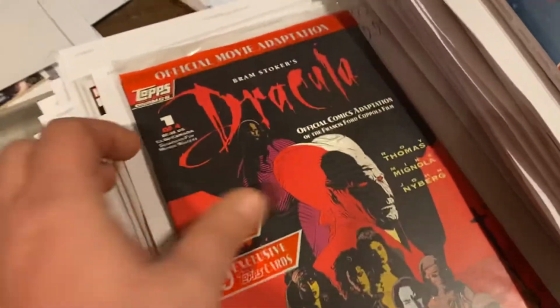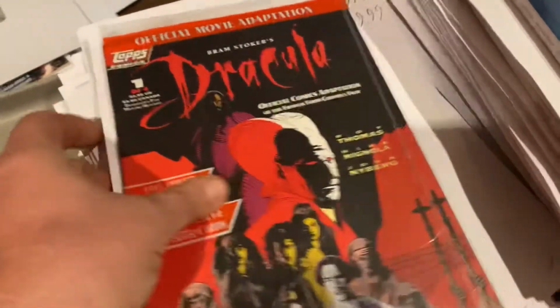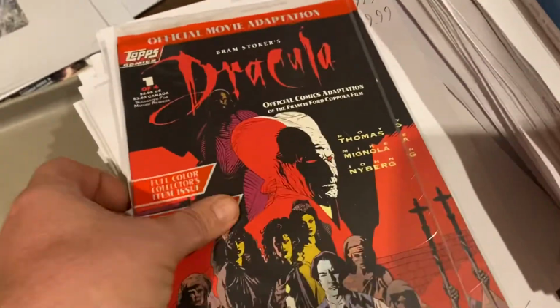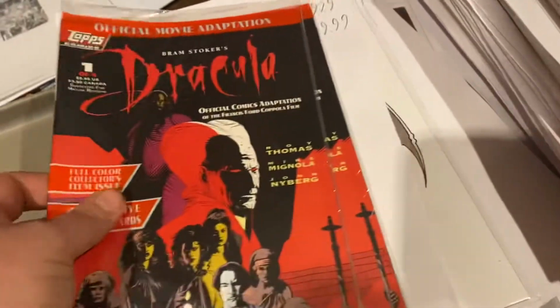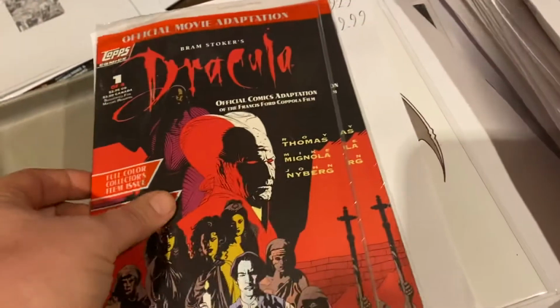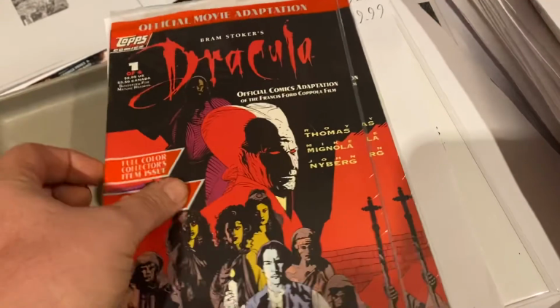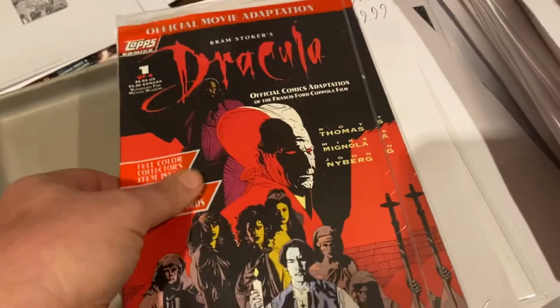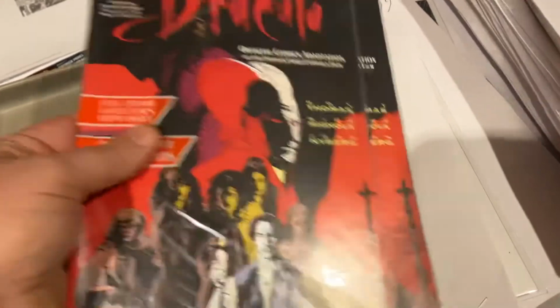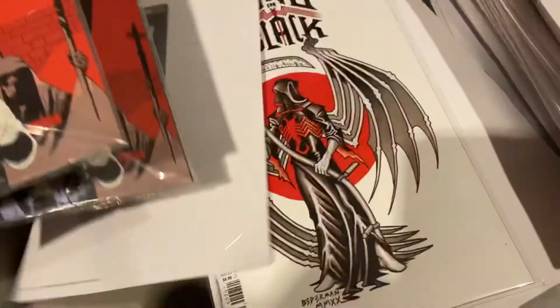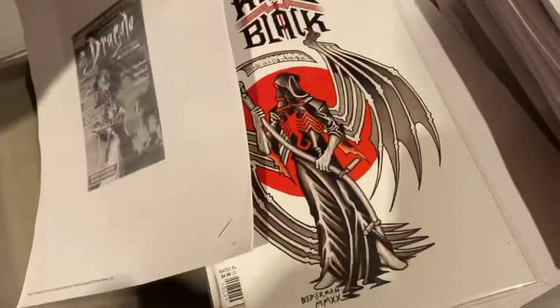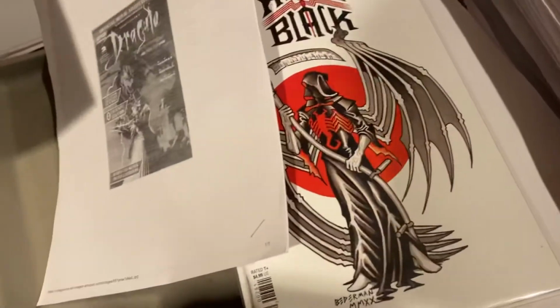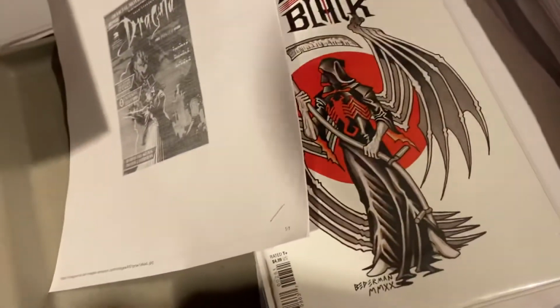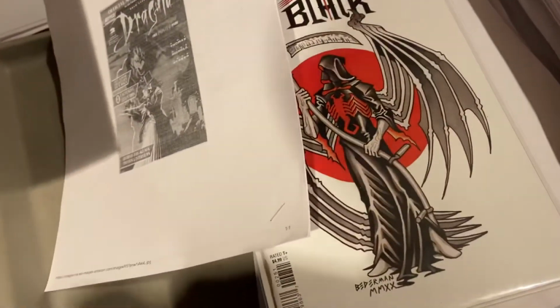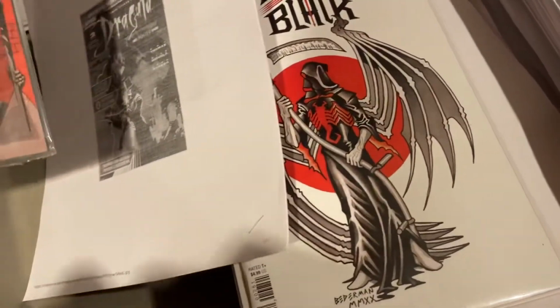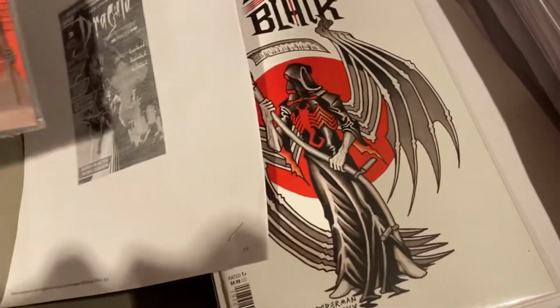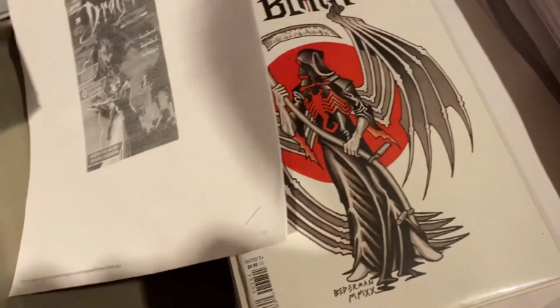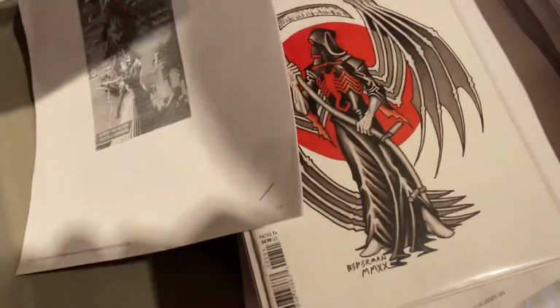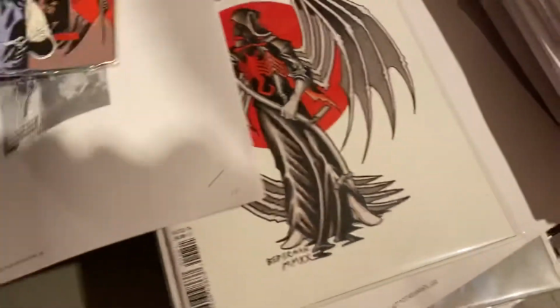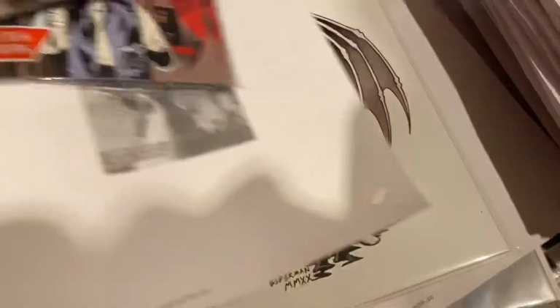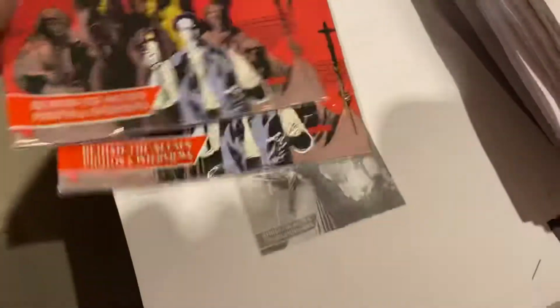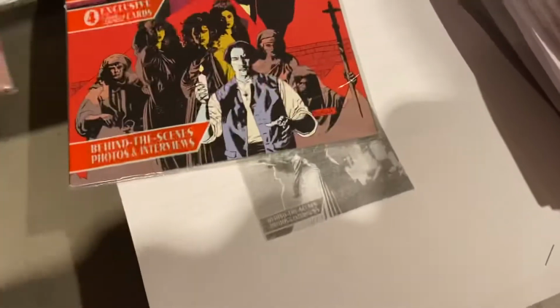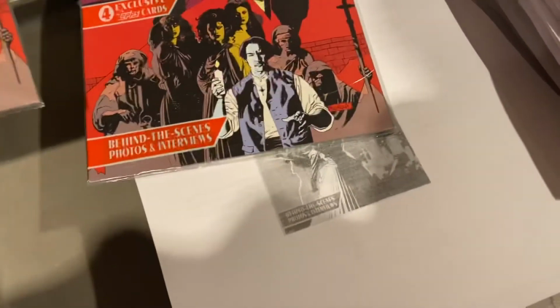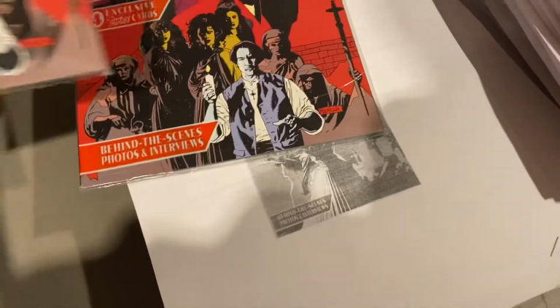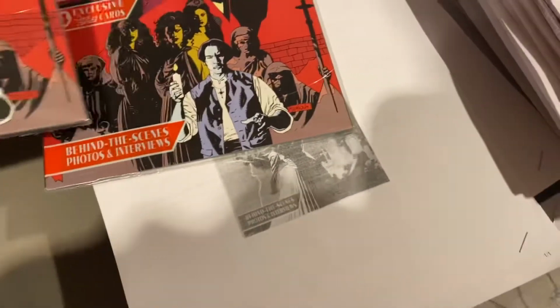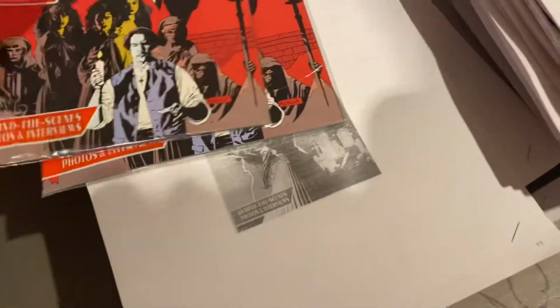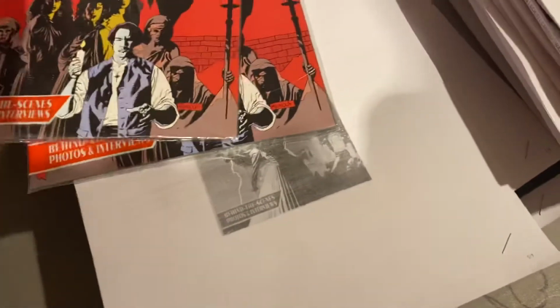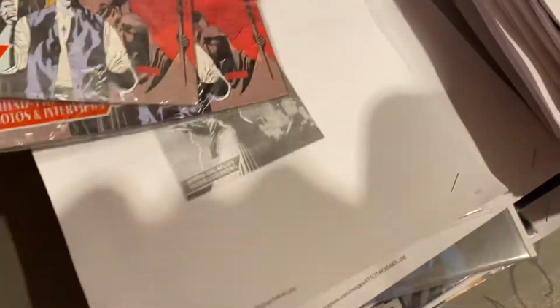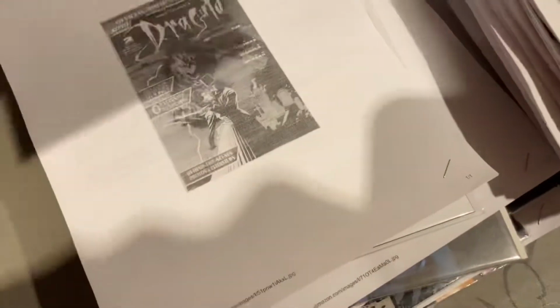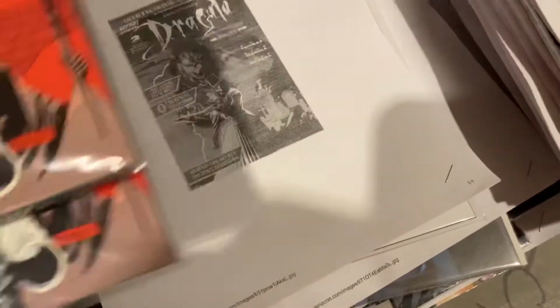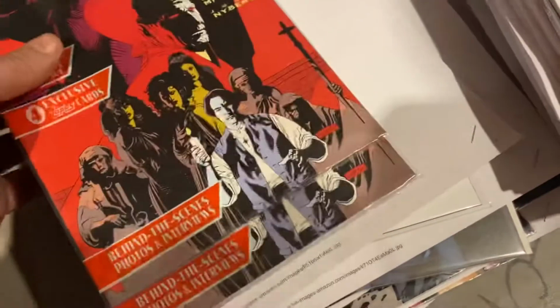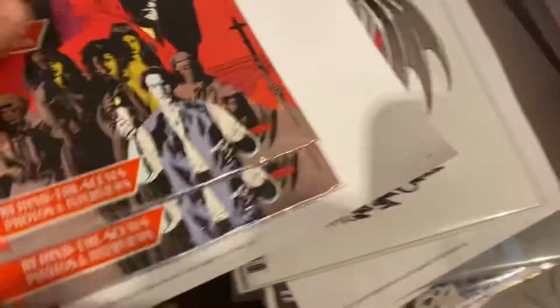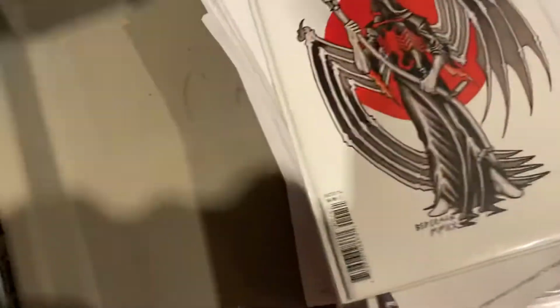Dracula Dead and Loving It — two copies, and that's a different cover too. I'm going to double check these — yeah, that's a different cover. $19.99 on that one.